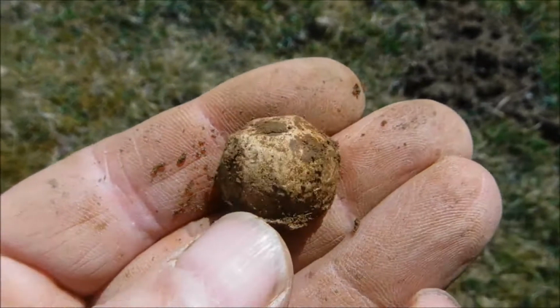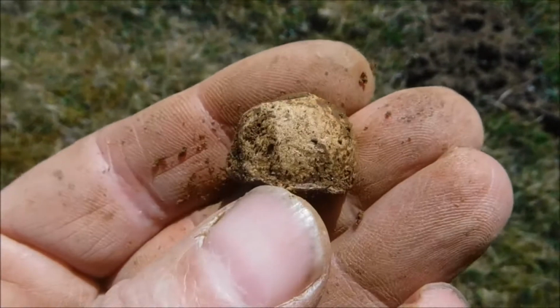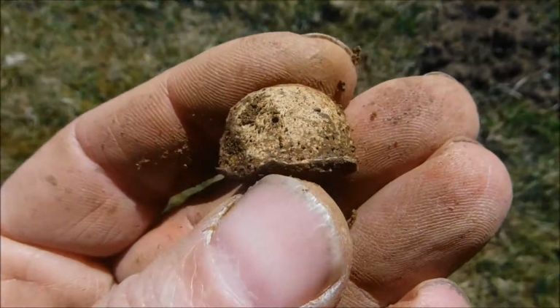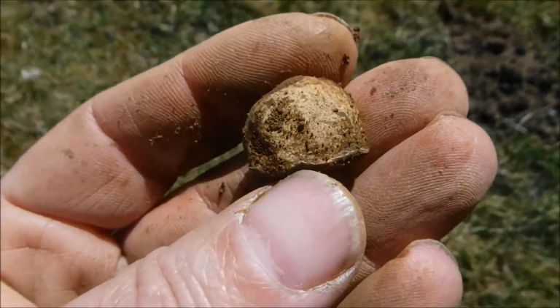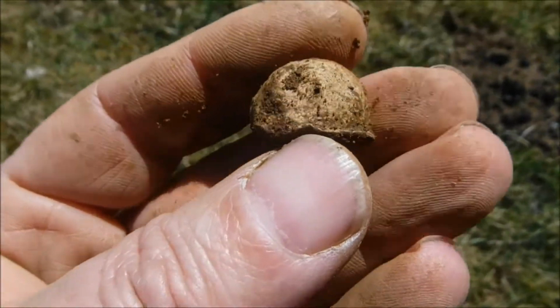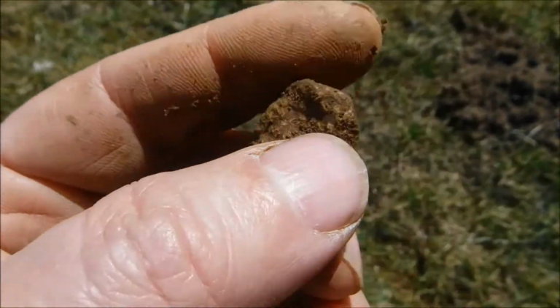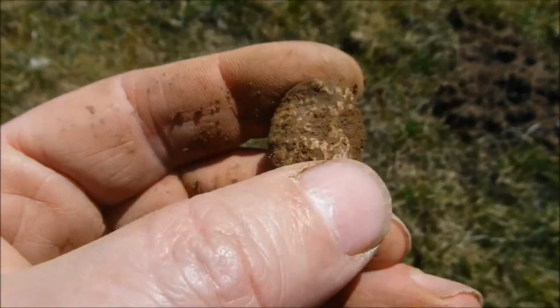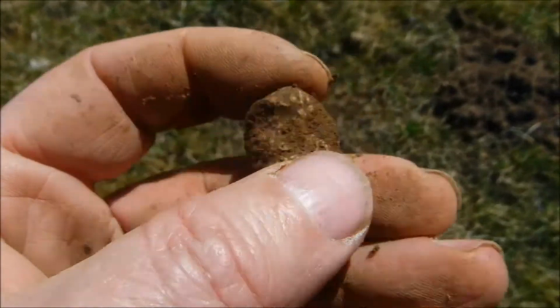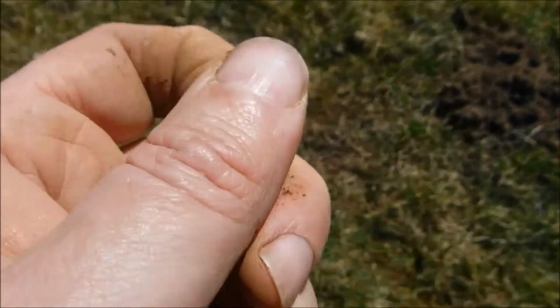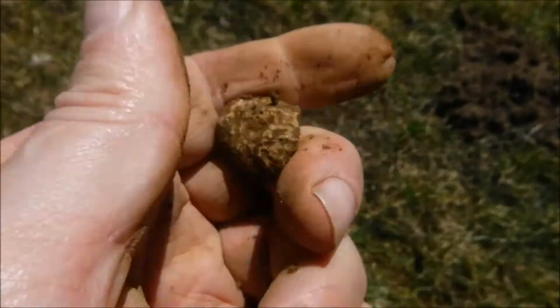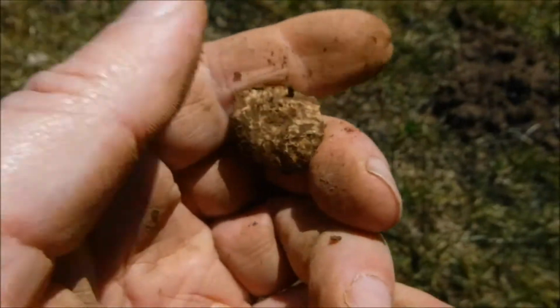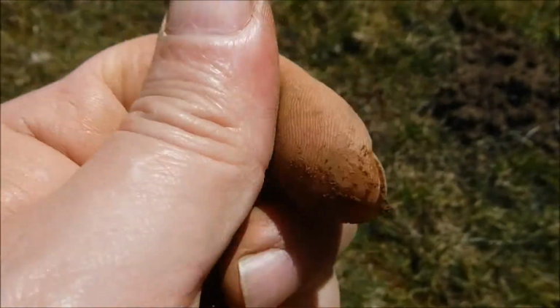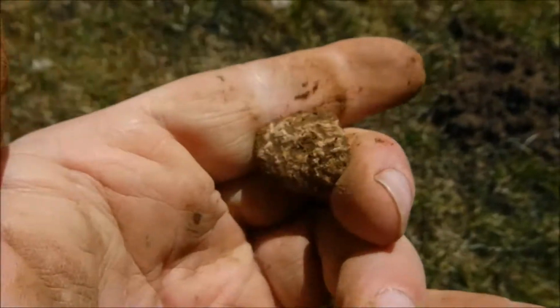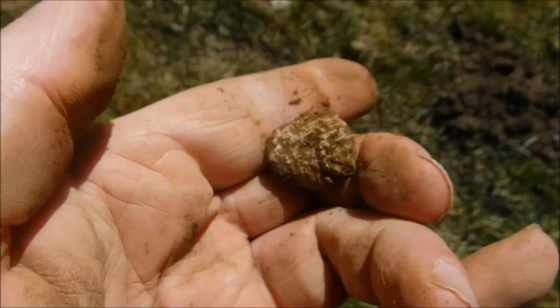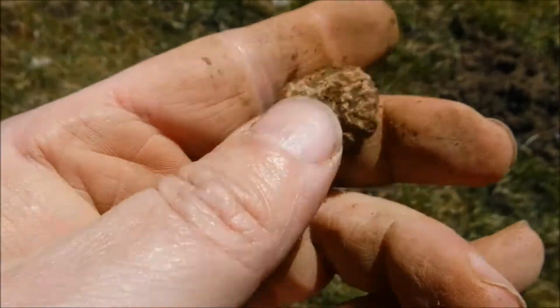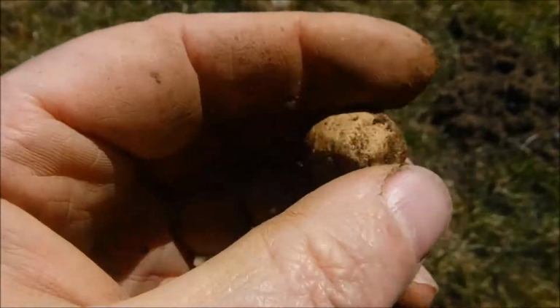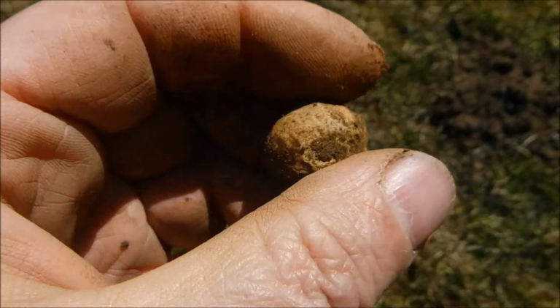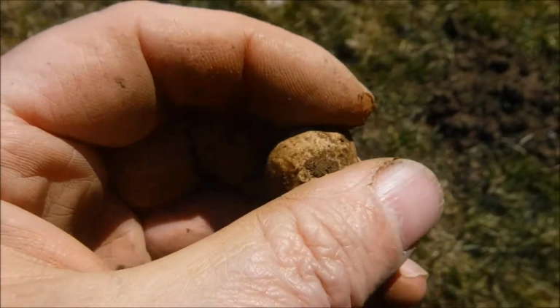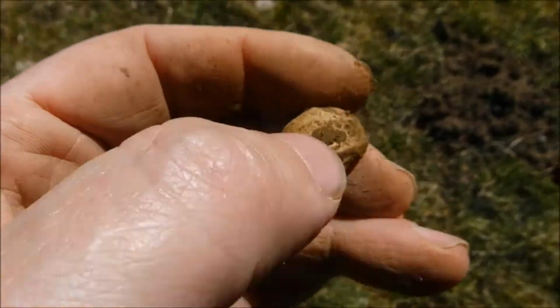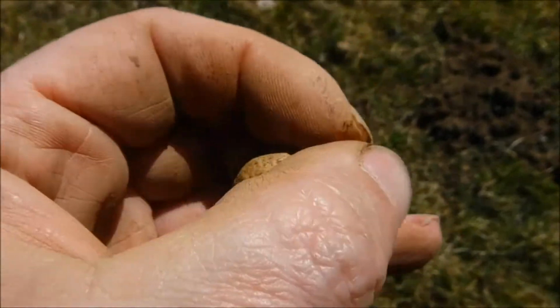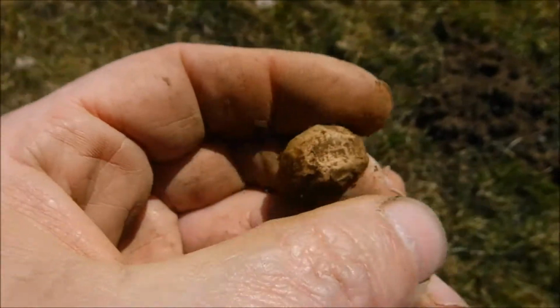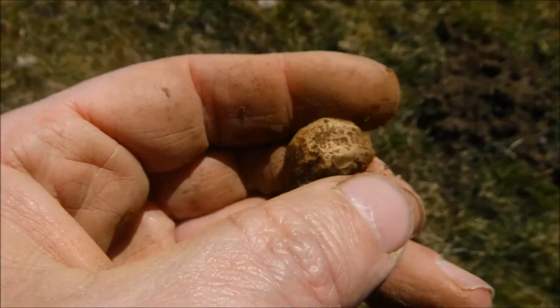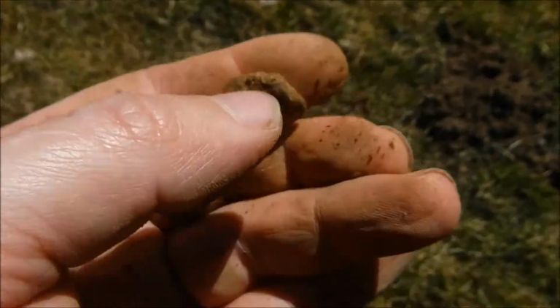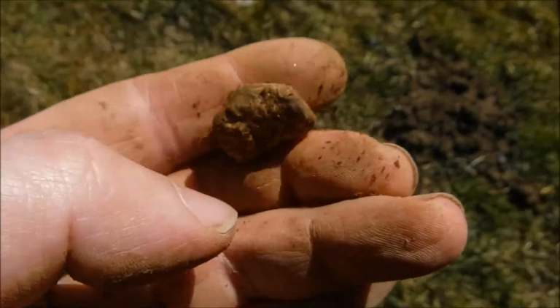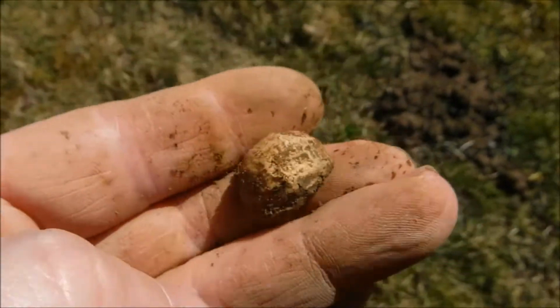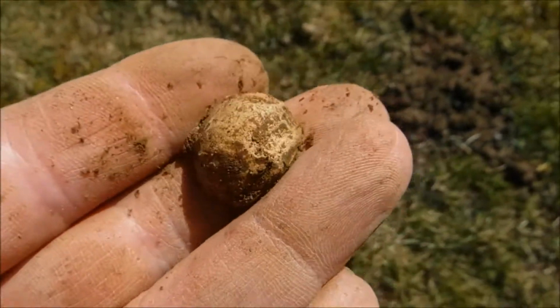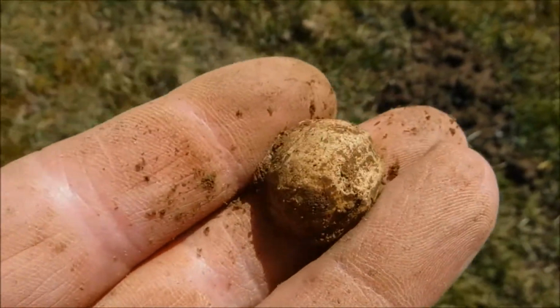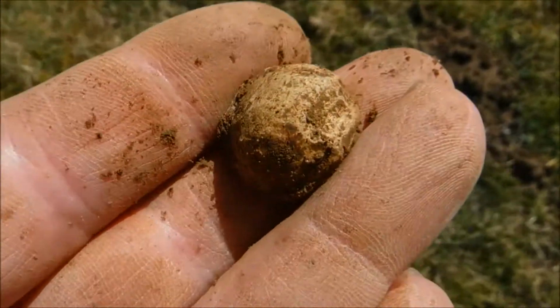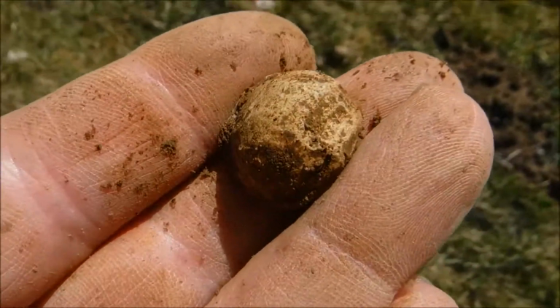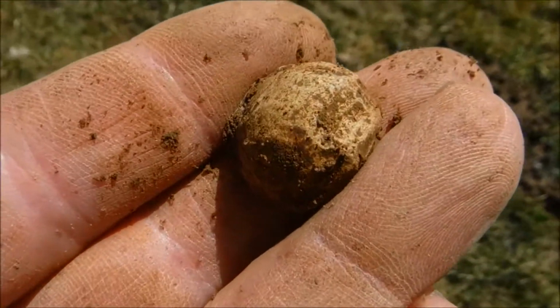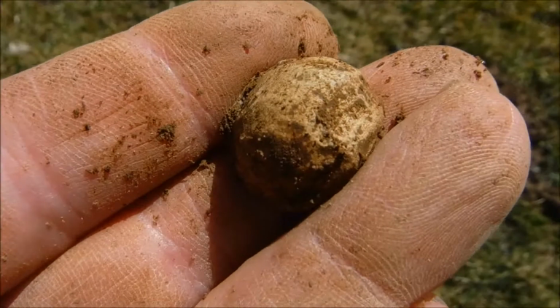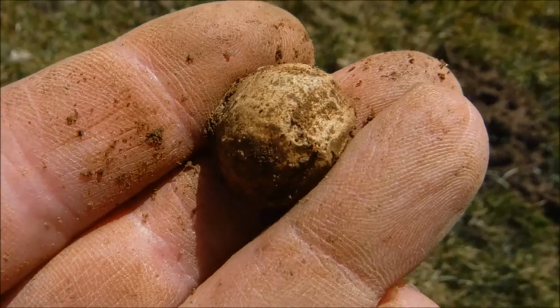The first musket ball - it hit something. Let's see how many we find today, if we find any more of course.